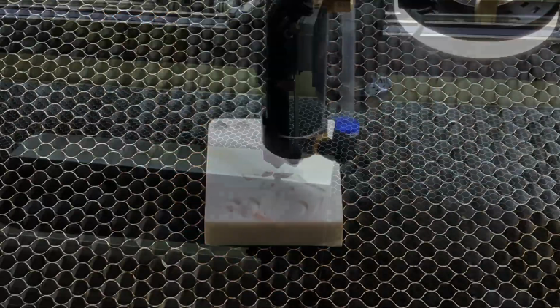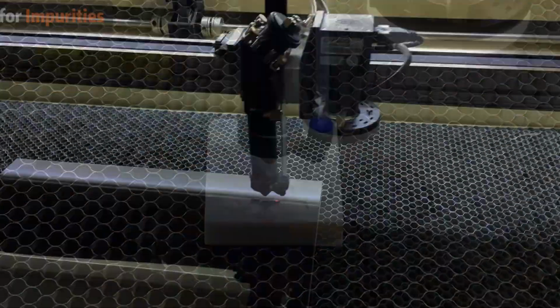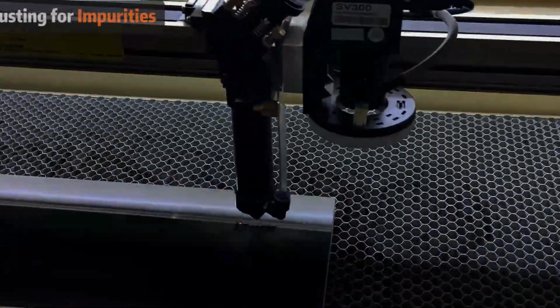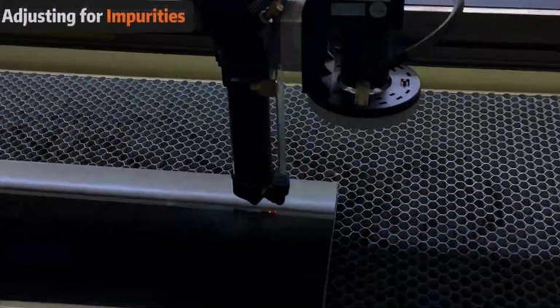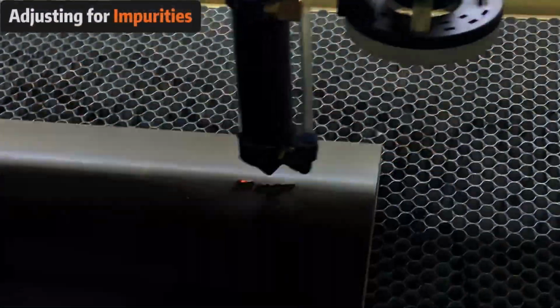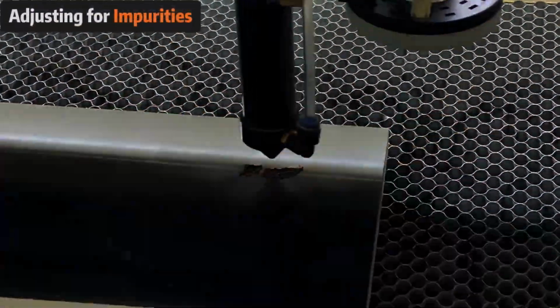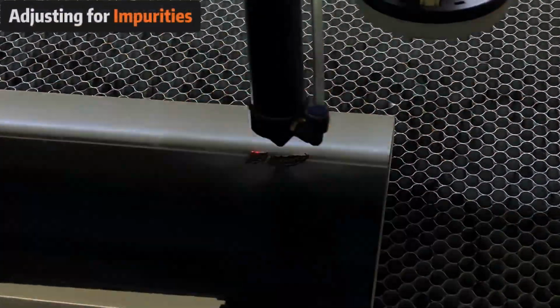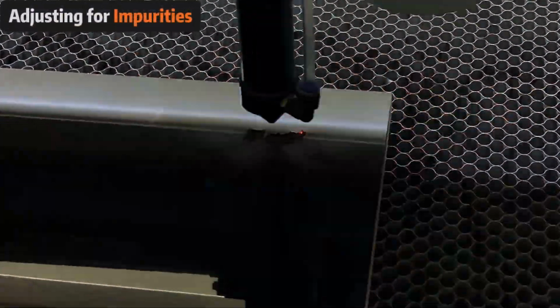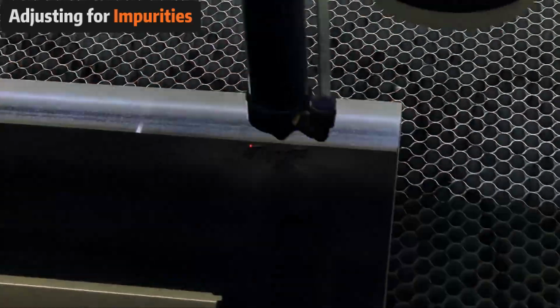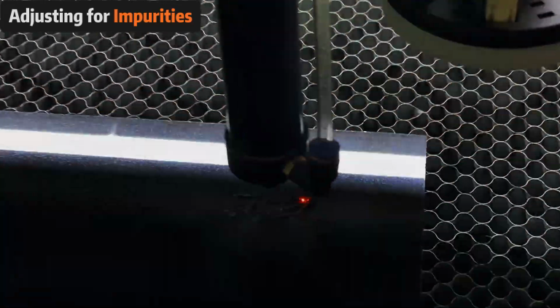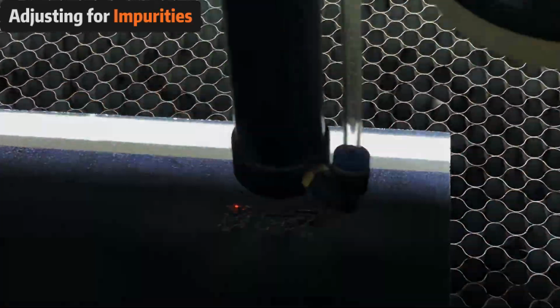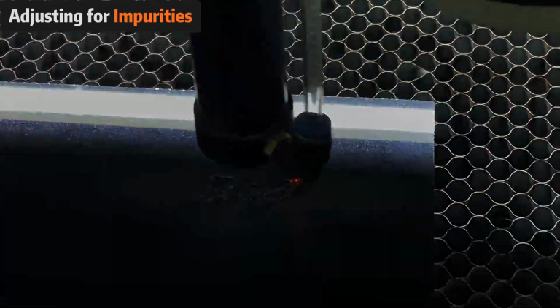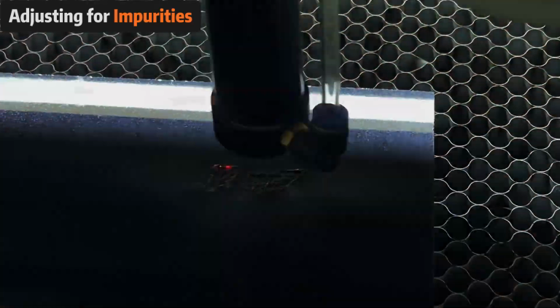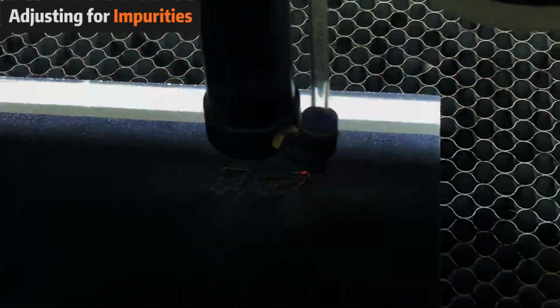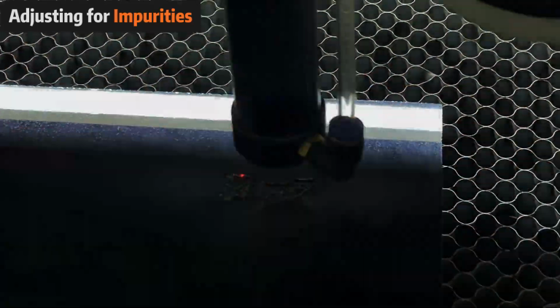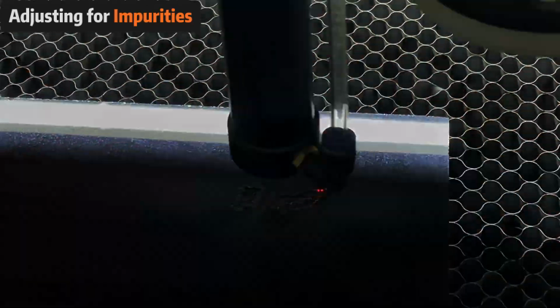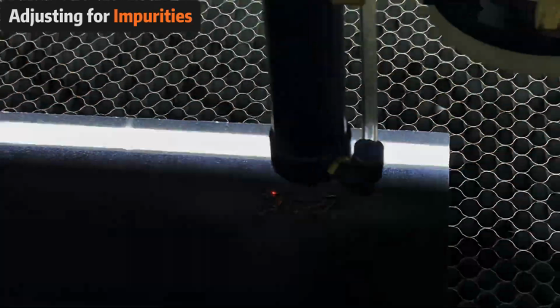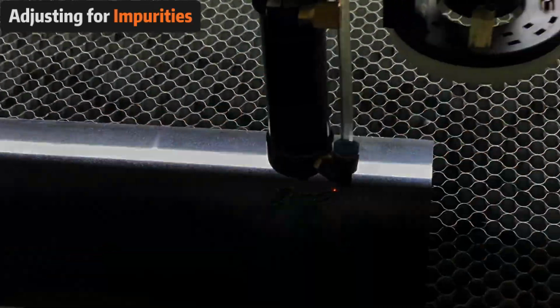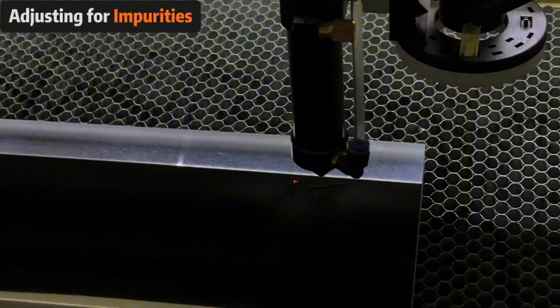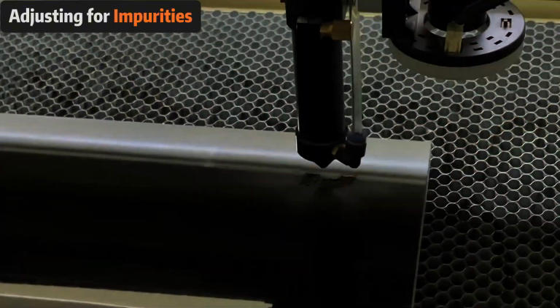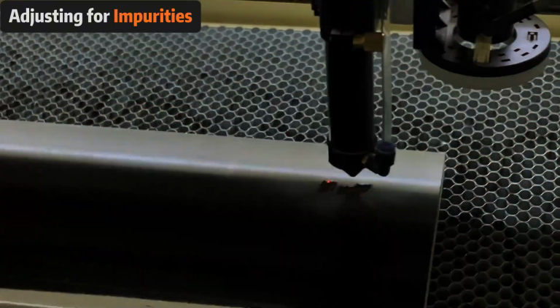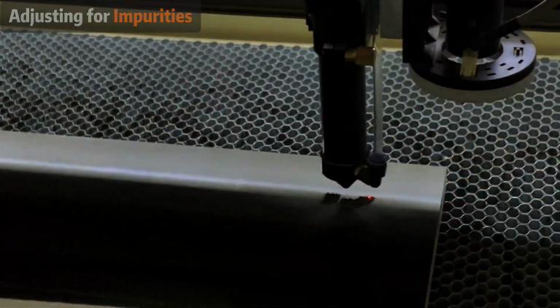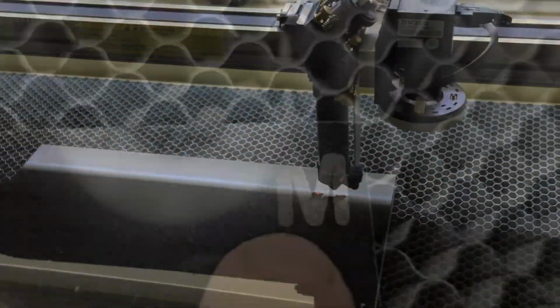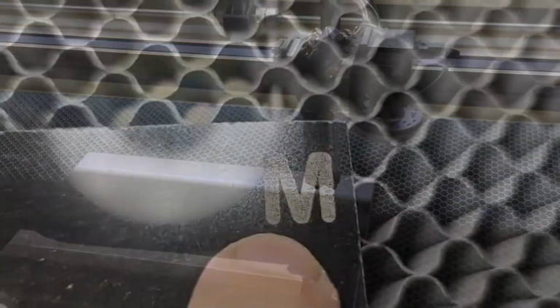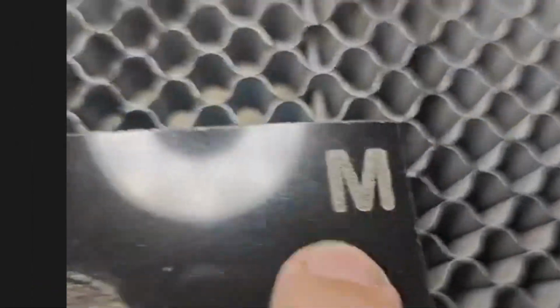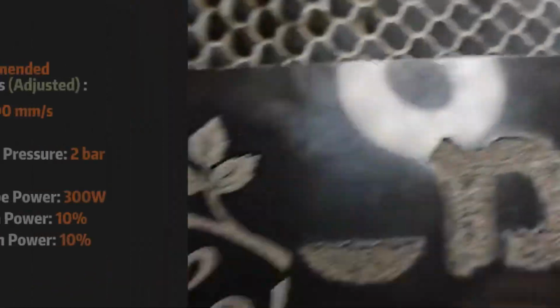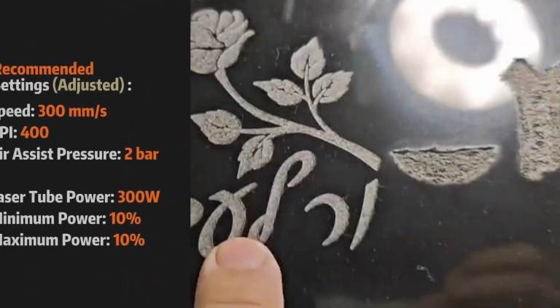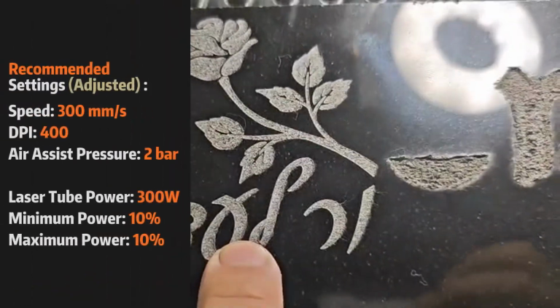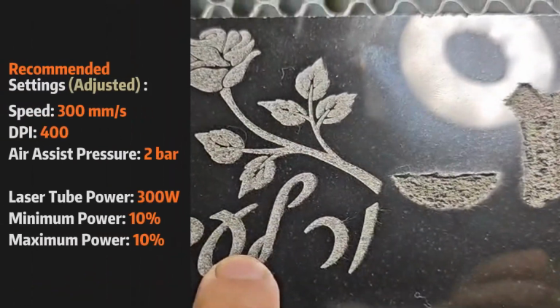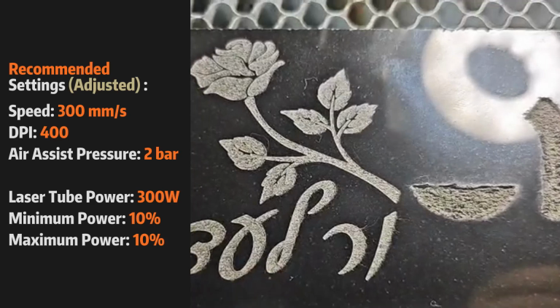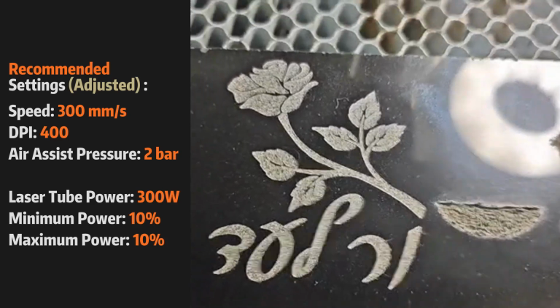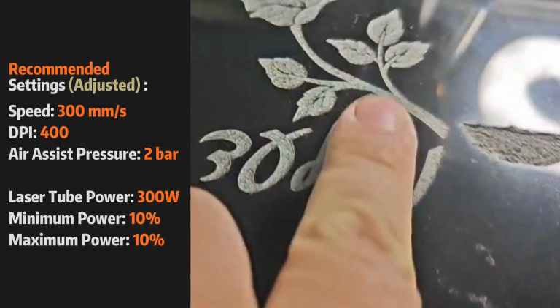As you work with marbles that have more impurities, you may notice that the edges of your engravings become less defined. In such cases, you'll need to tweak your settings. For example, when testing a different type of marble, we found these settings improved our results.